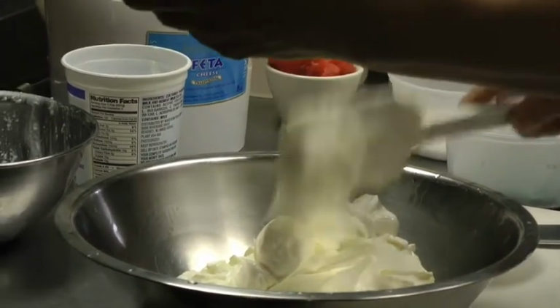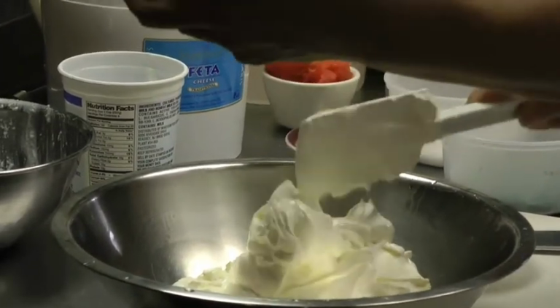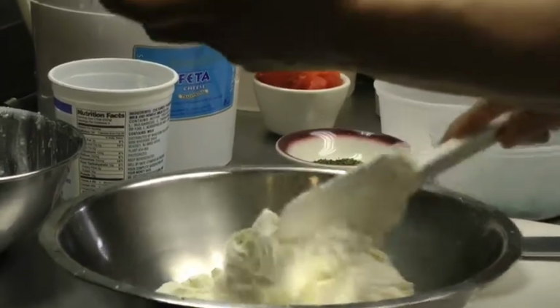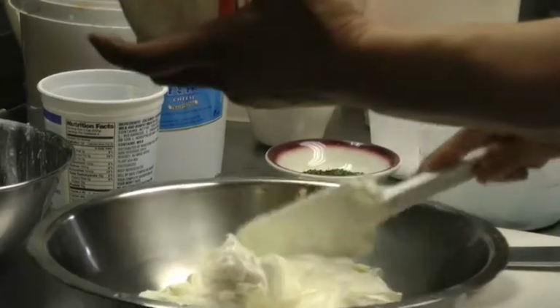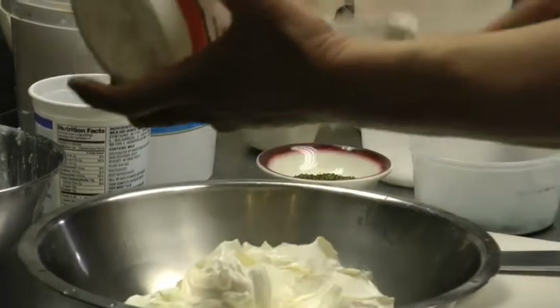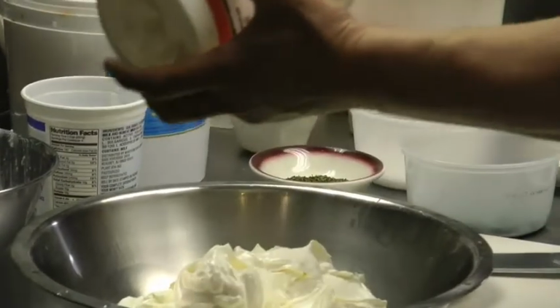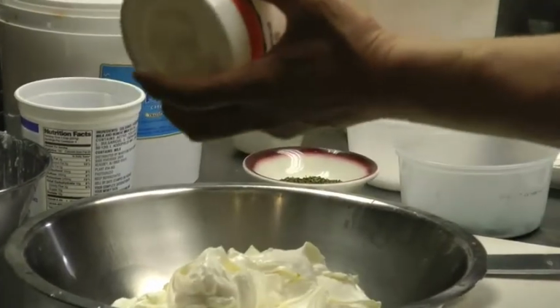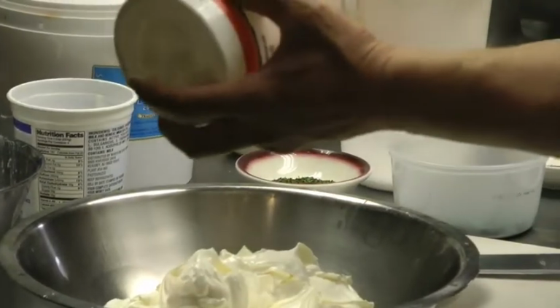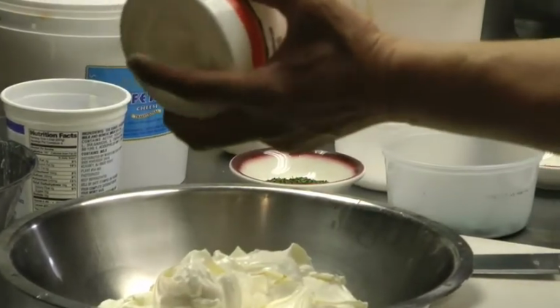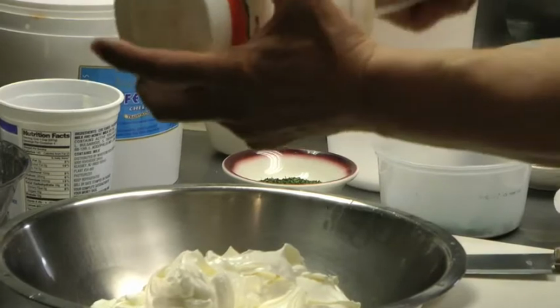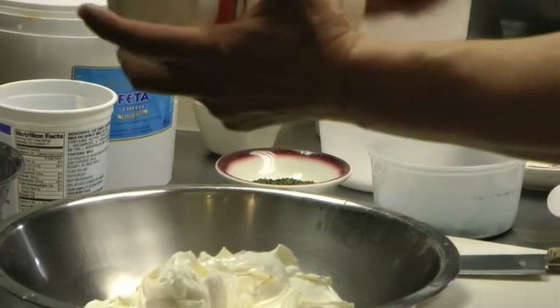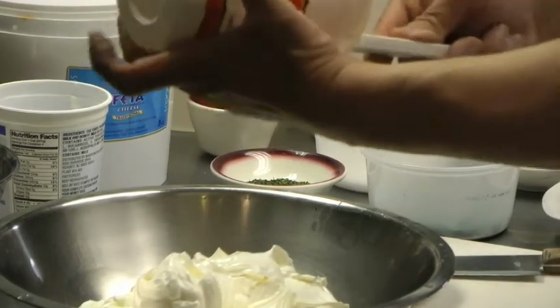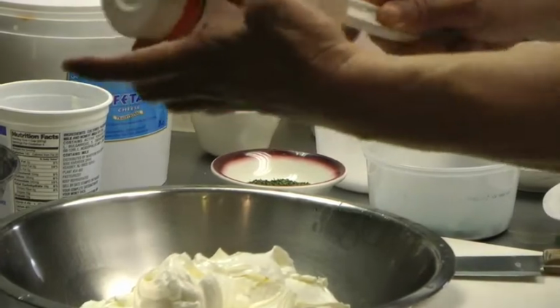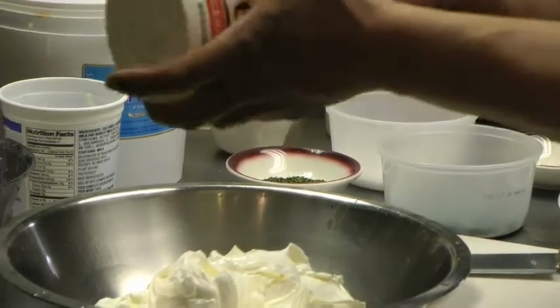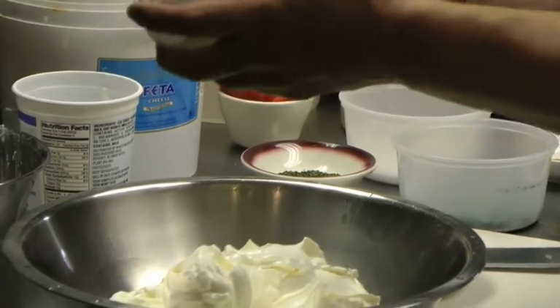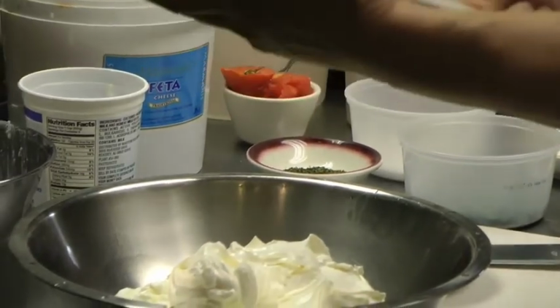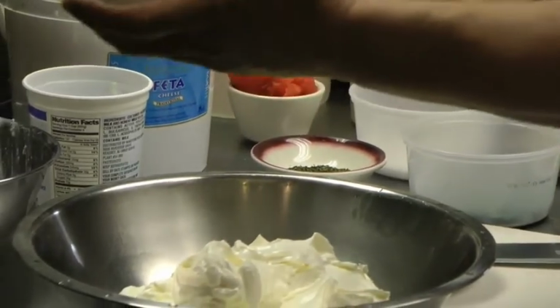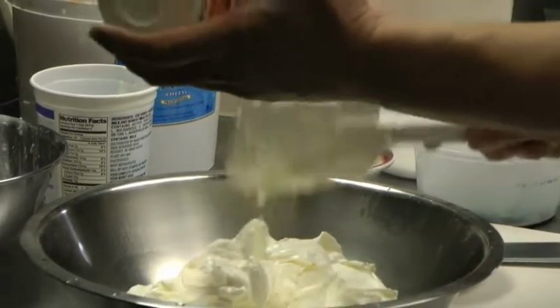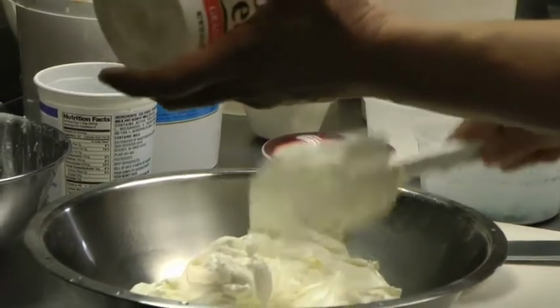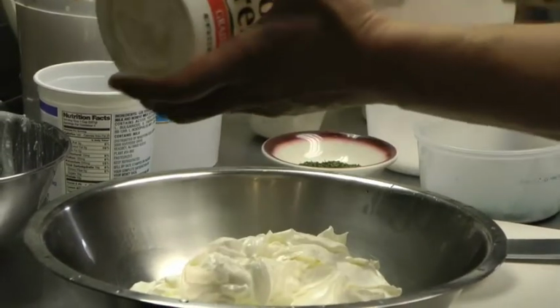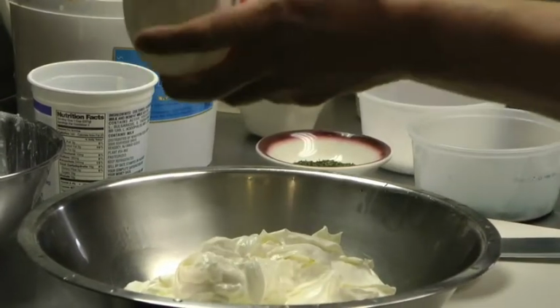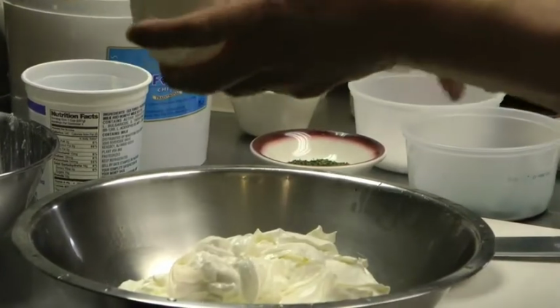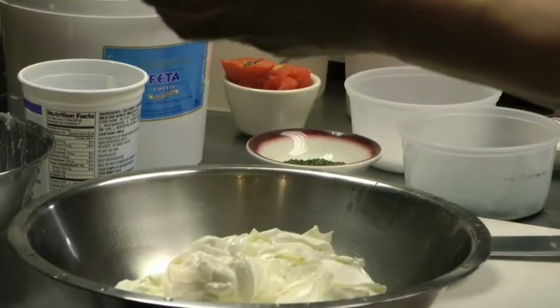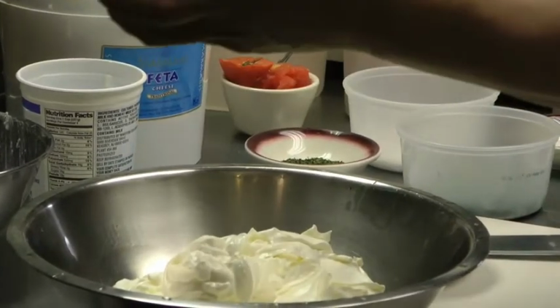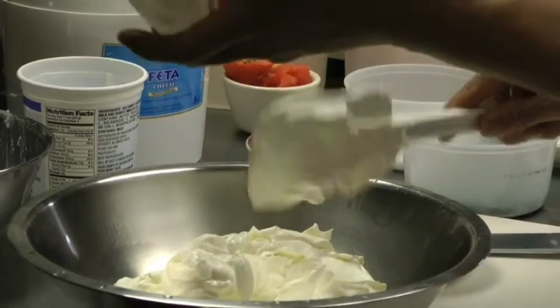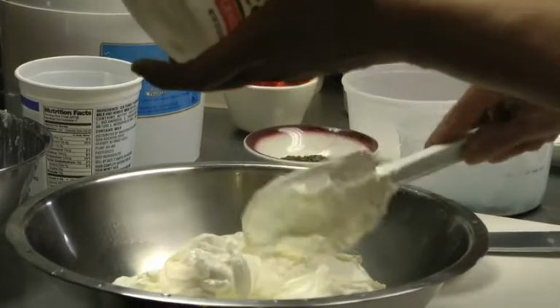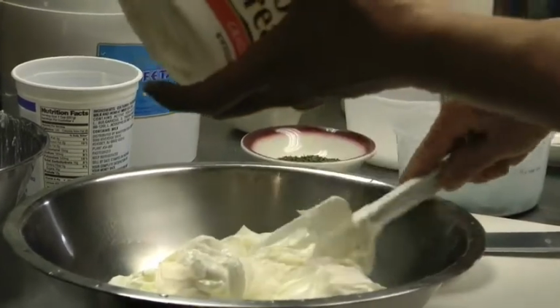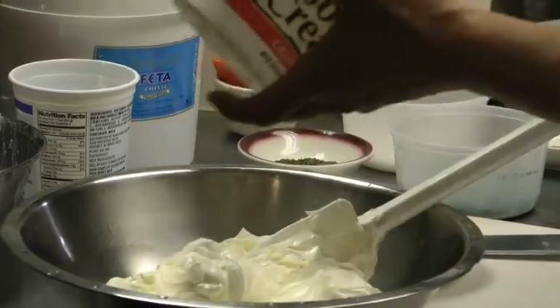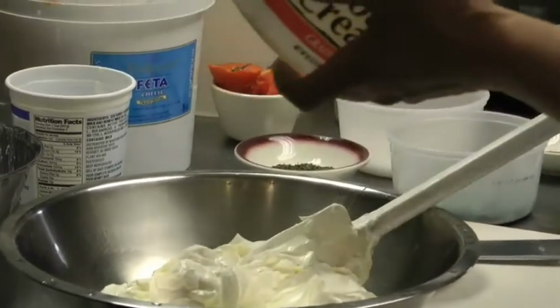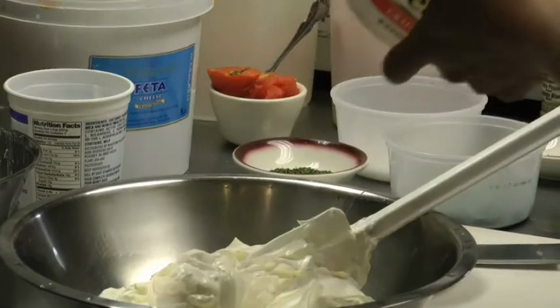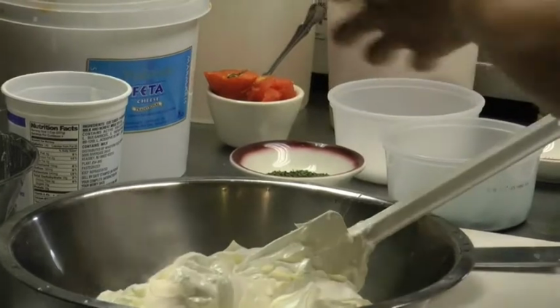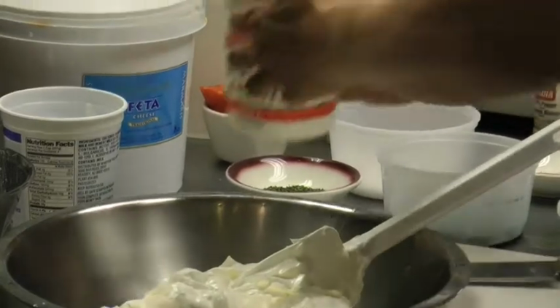It's very easy and very simple. A lot of people like it. You can use it as a dressing also, like a salad dressing.